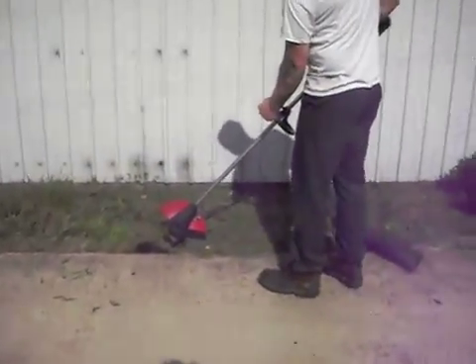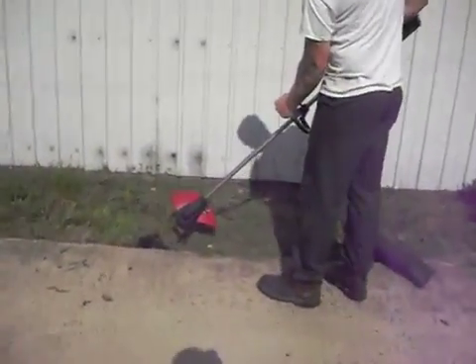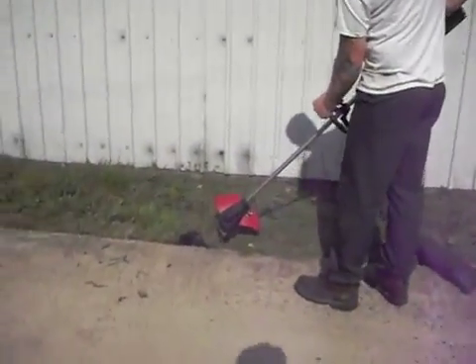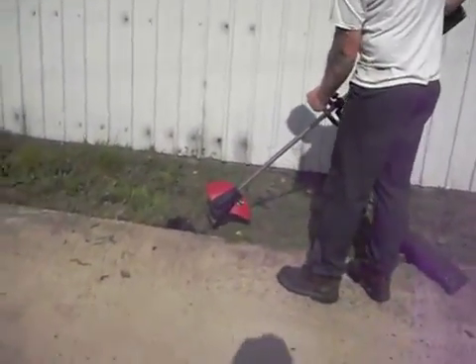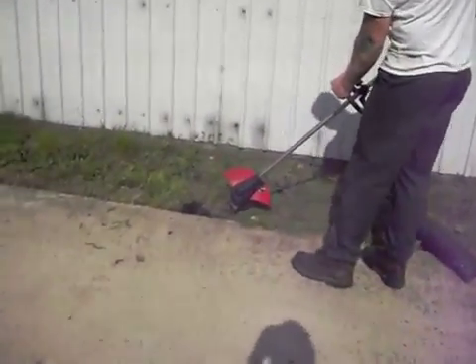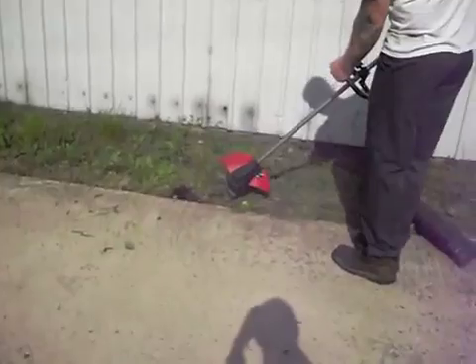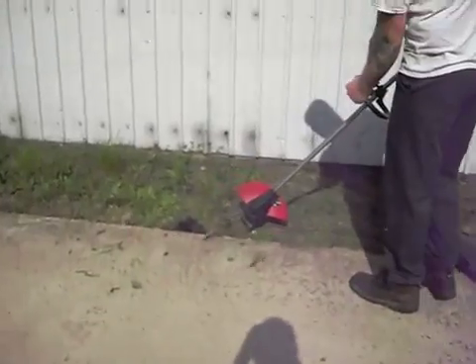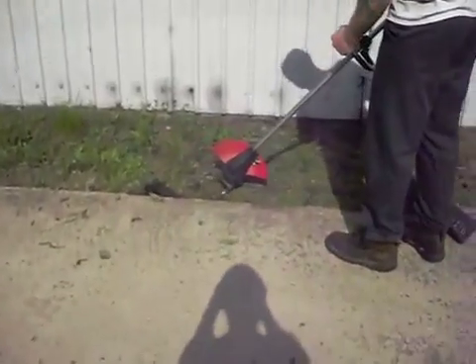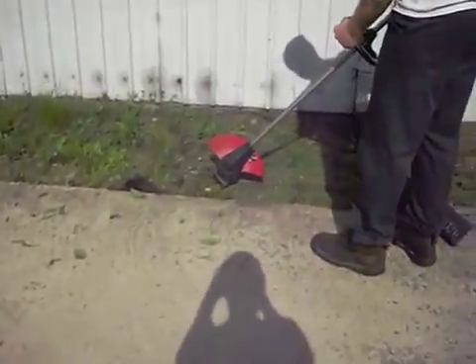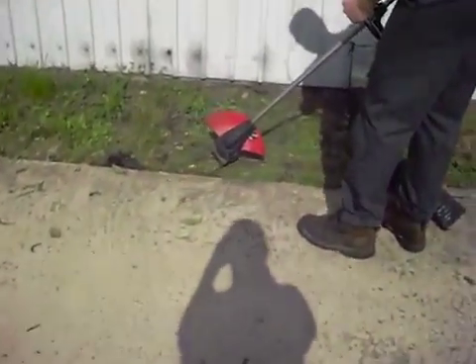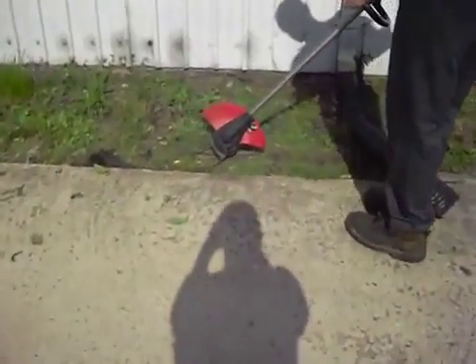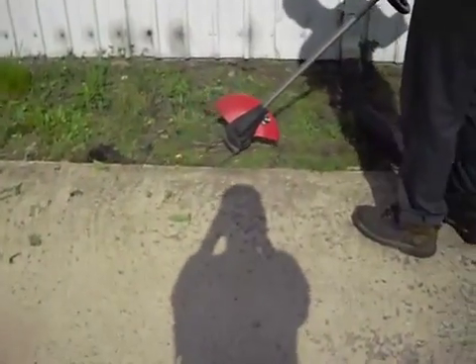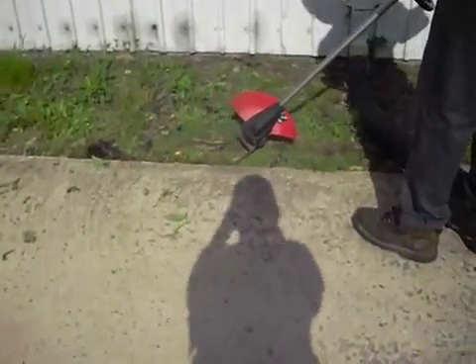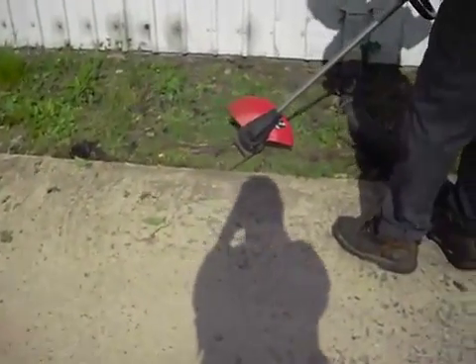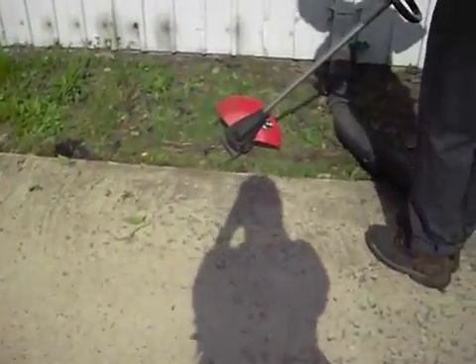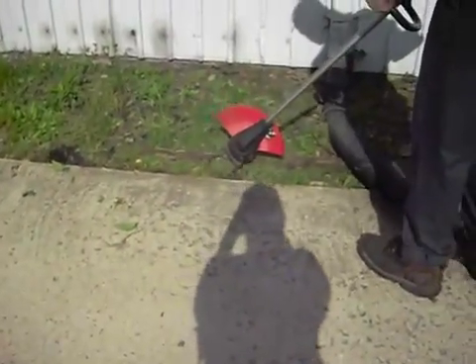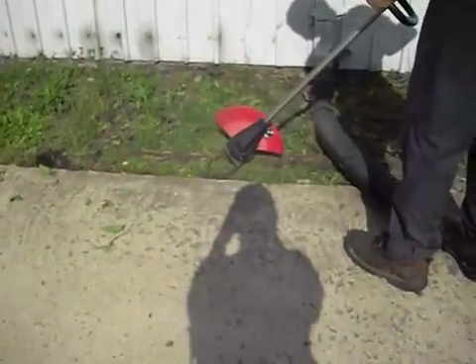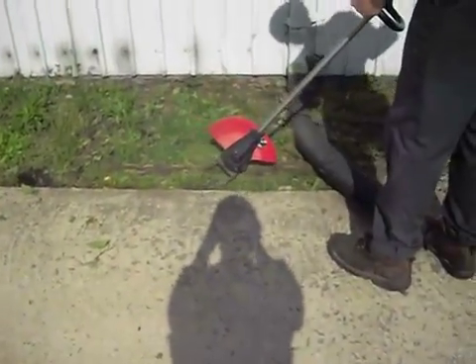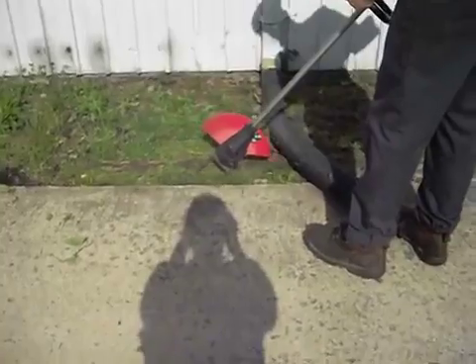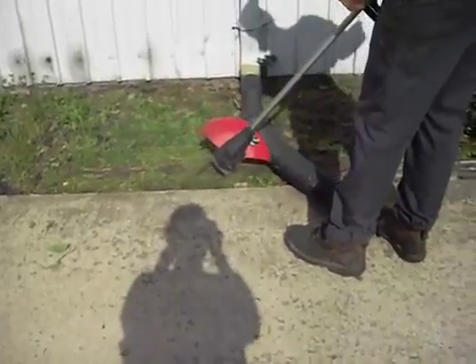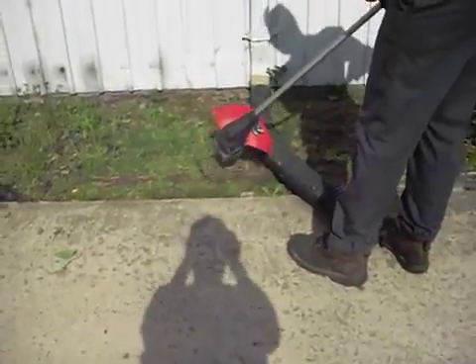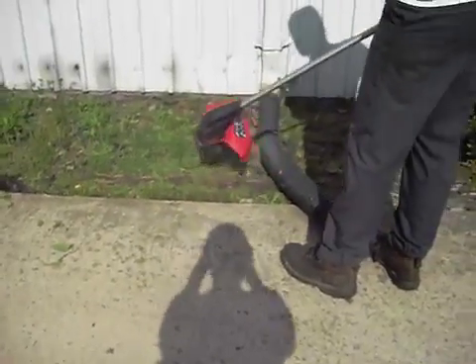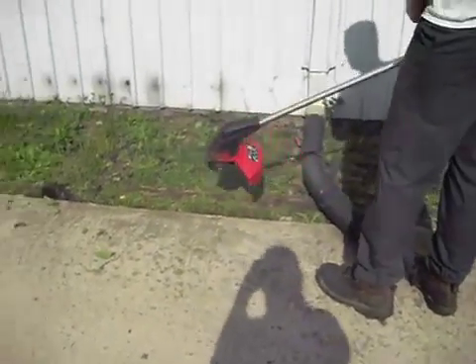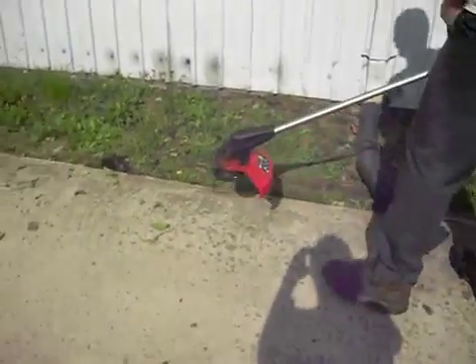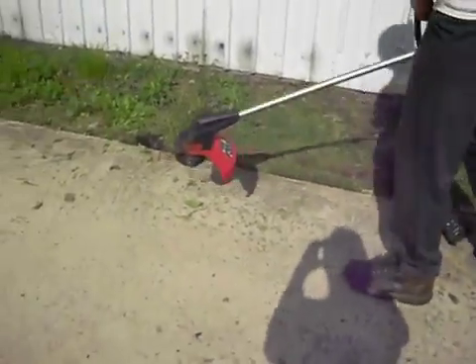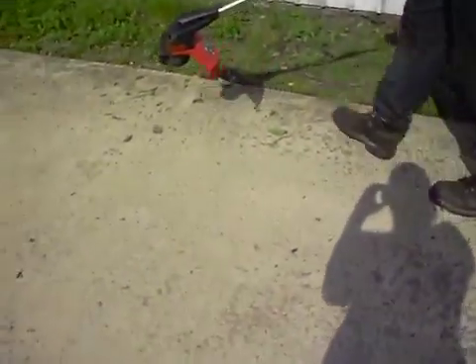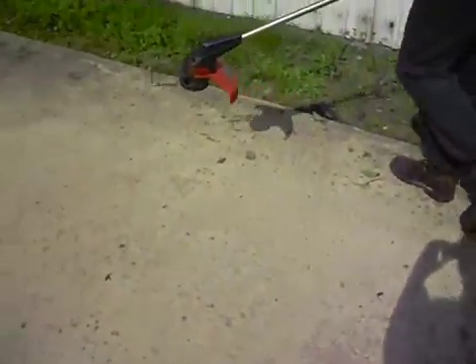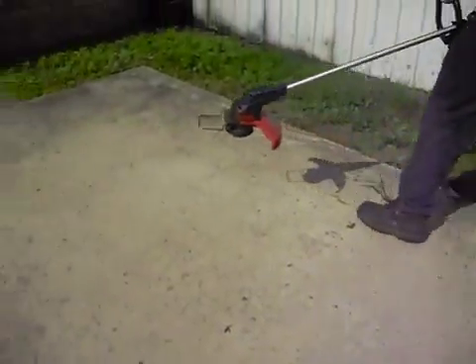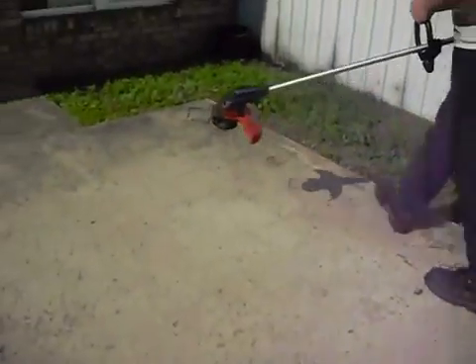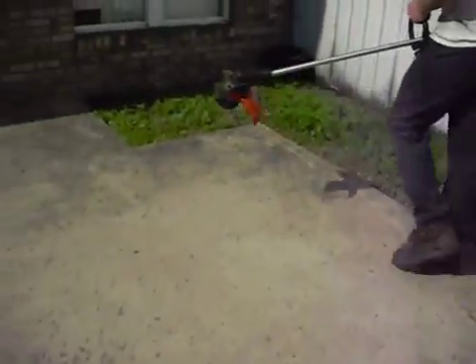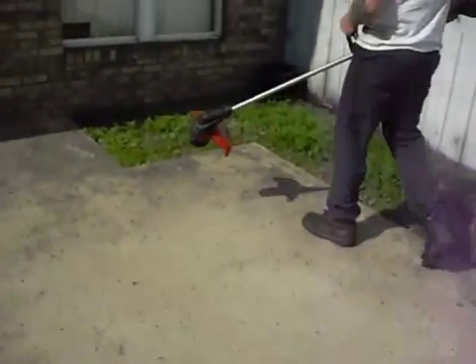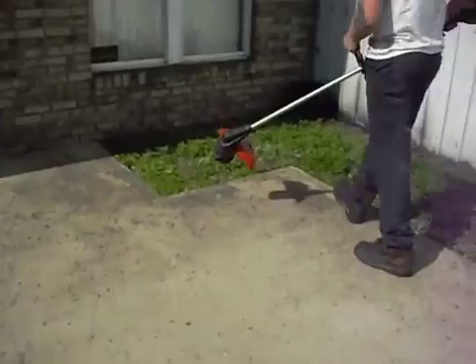His favorite part about it is that on the tip of the trimmer edger, it has a guide. So as you're edging on the edge of a sidewalk or a driveway, it's a great guide to keep your lines straight.